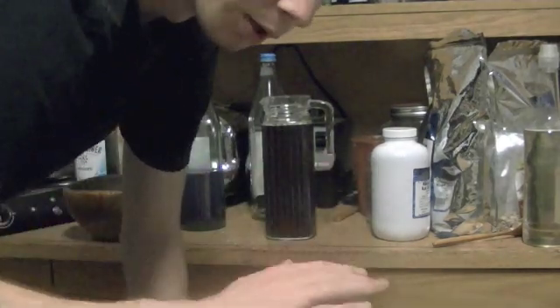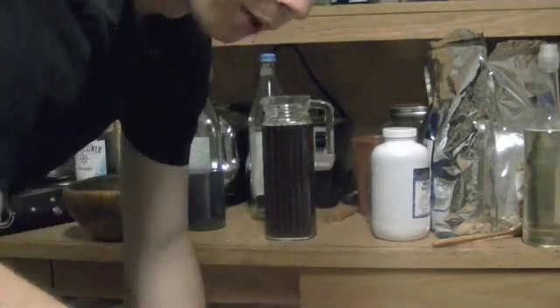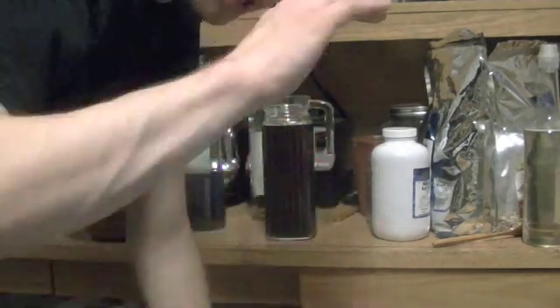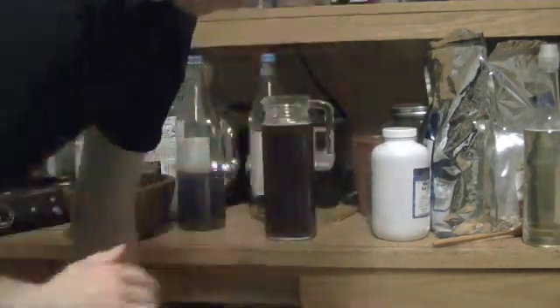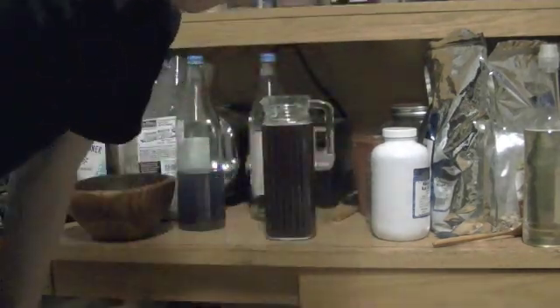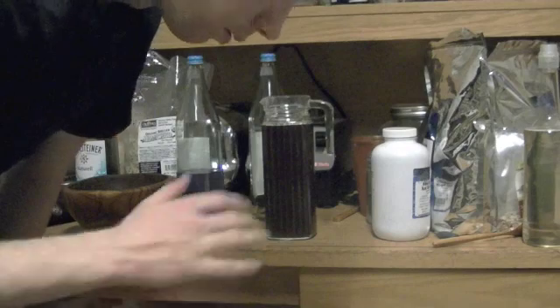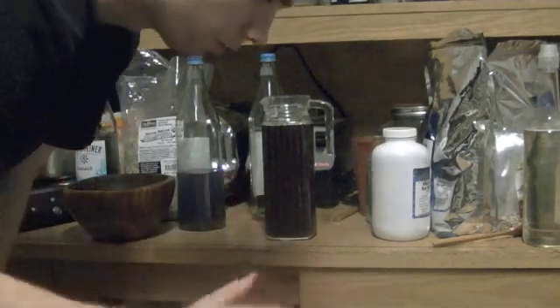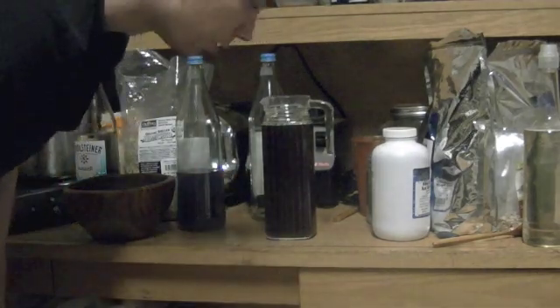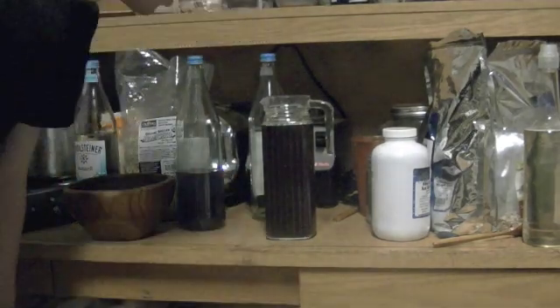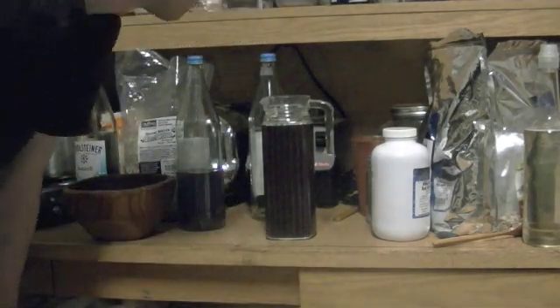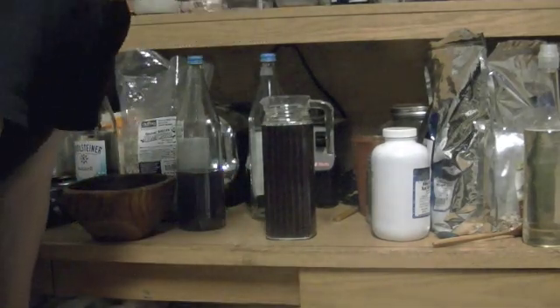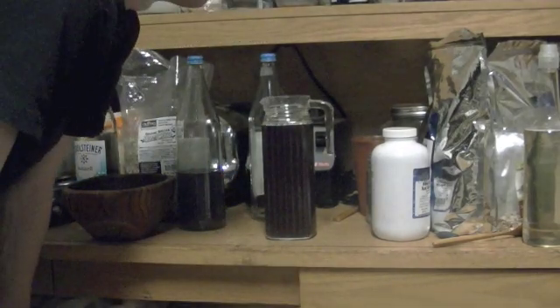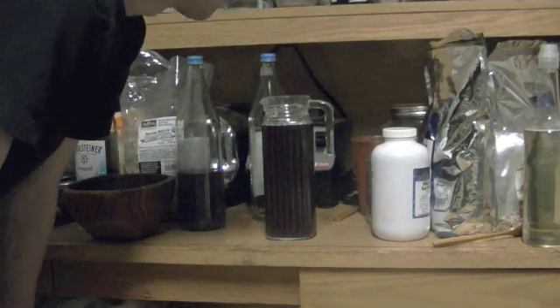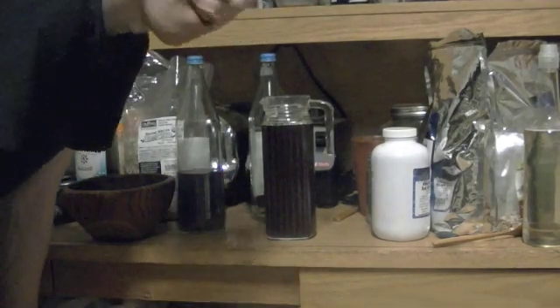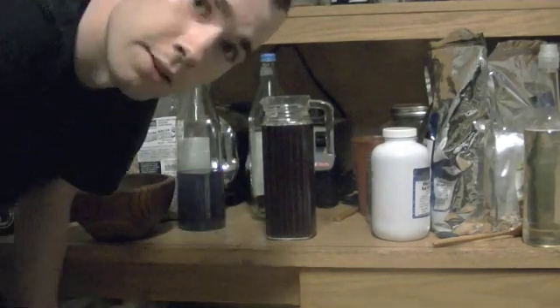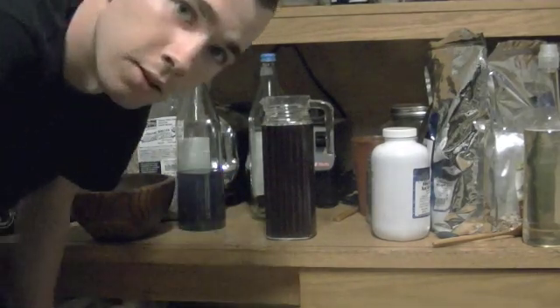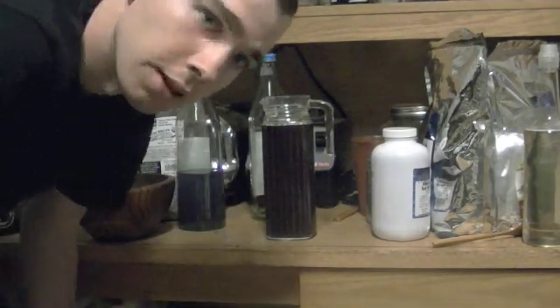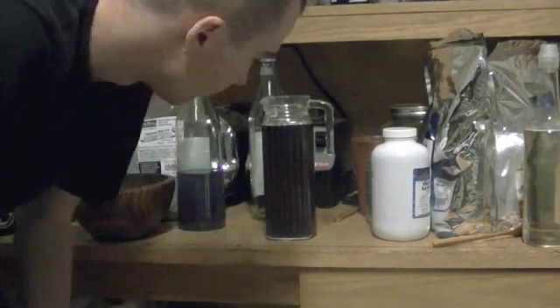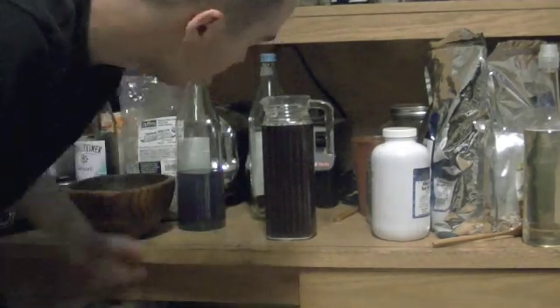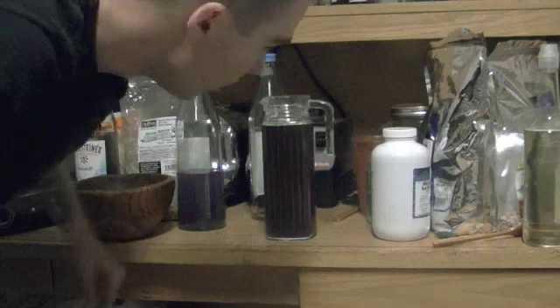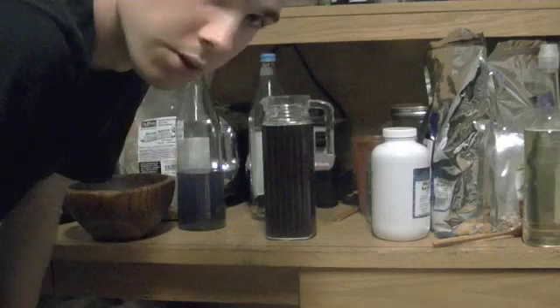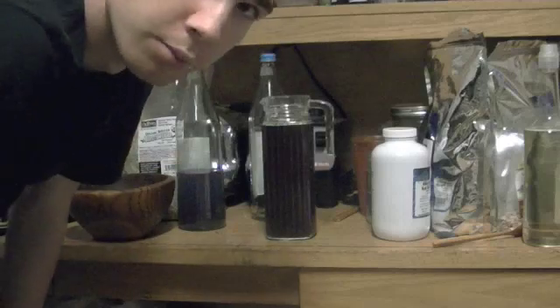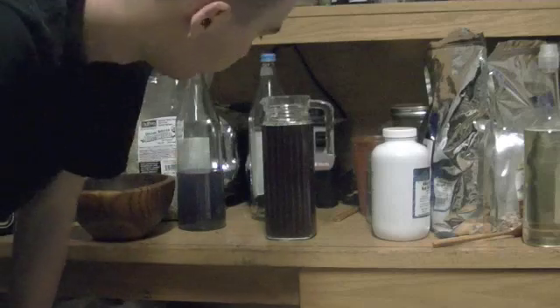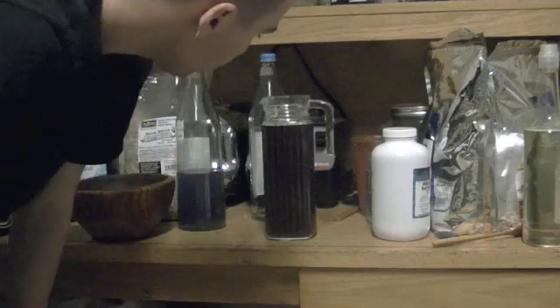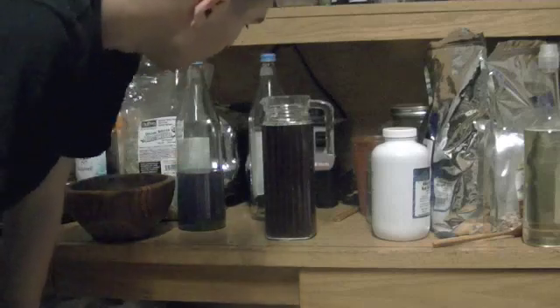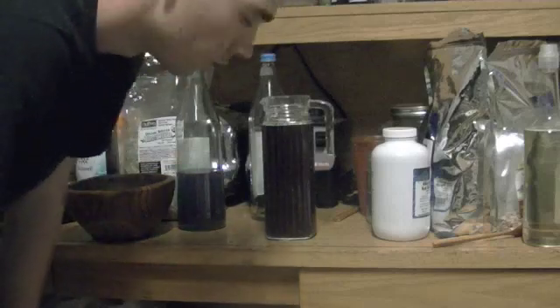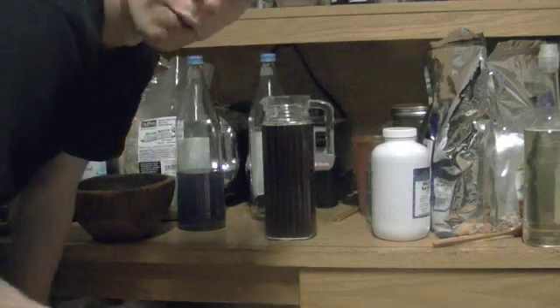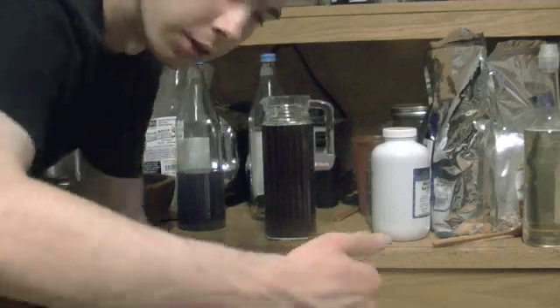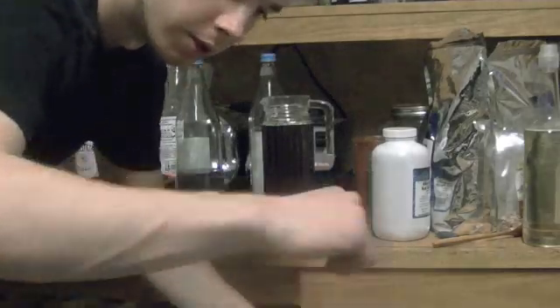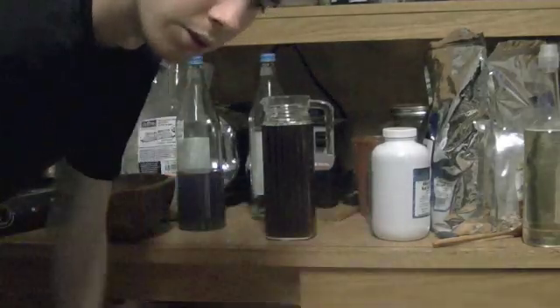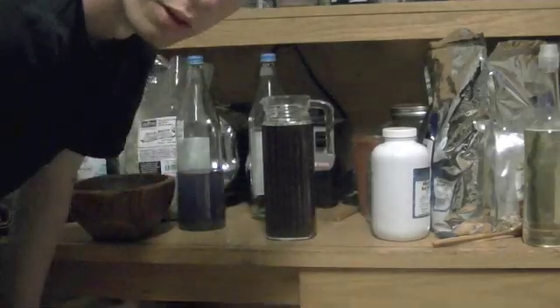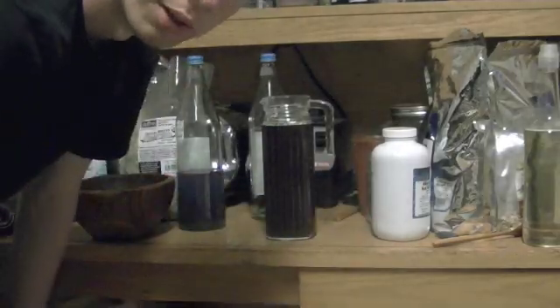But do worry about it when you put too much — don't do too much. That's how you make this stuff. You just let it brew, and then just like I've showed in other videos, you just pour a little bit in. We'll do that tomorrow.